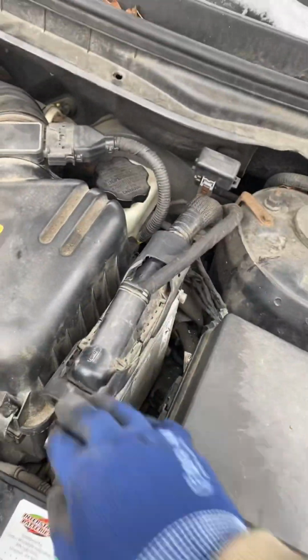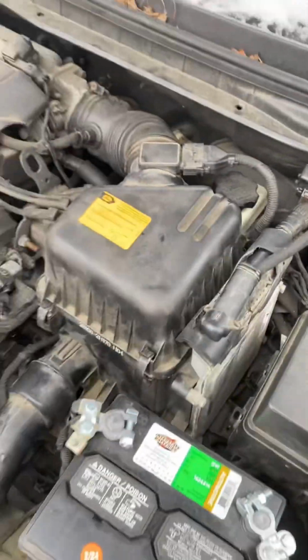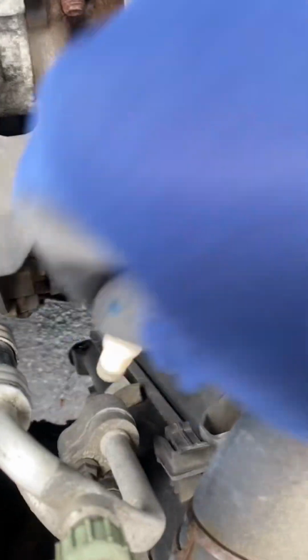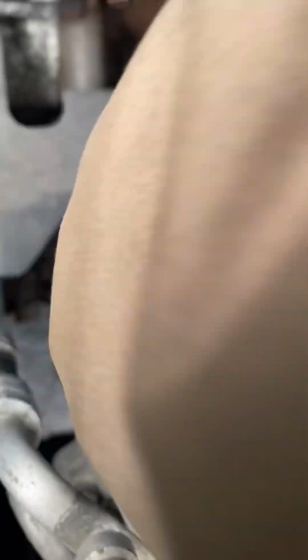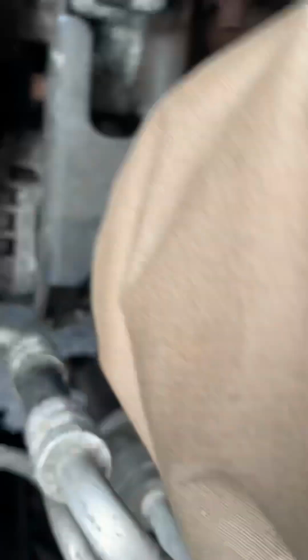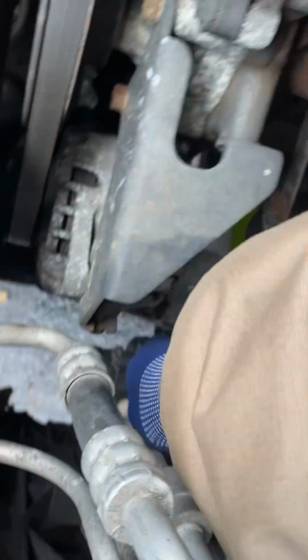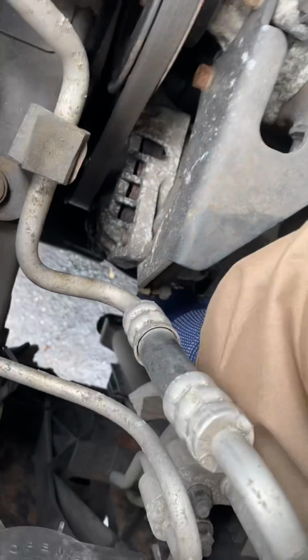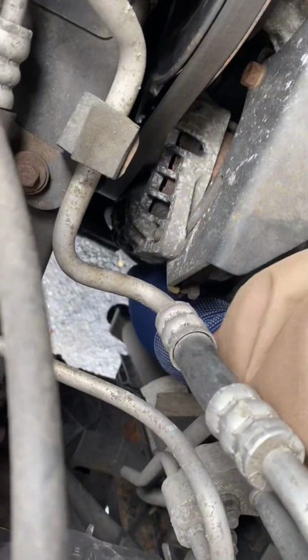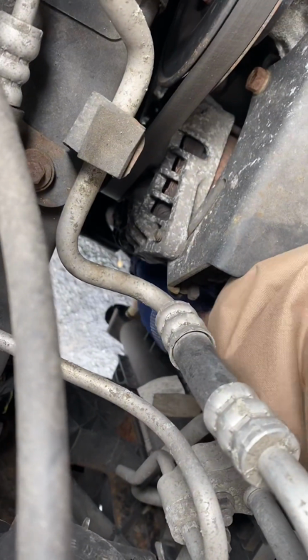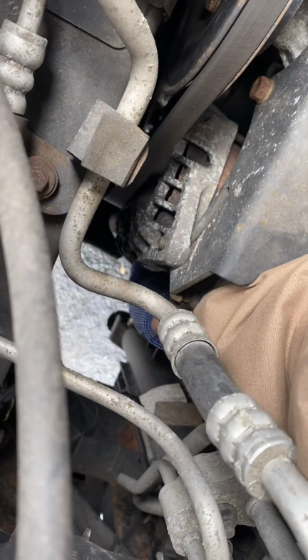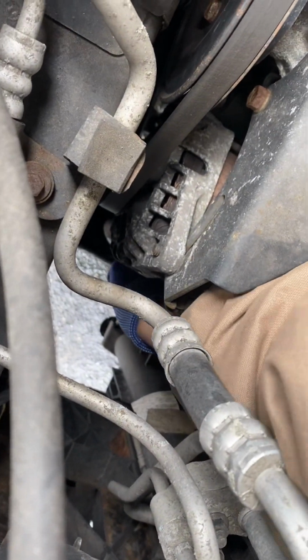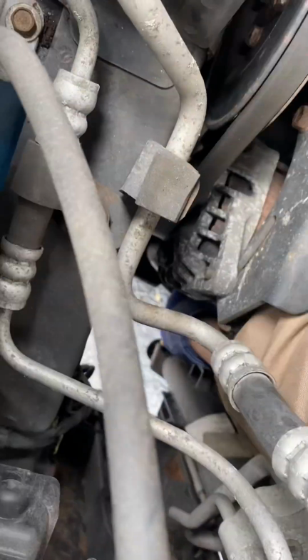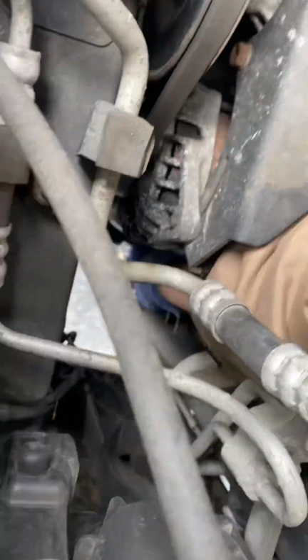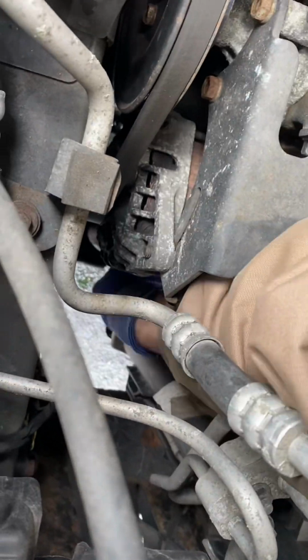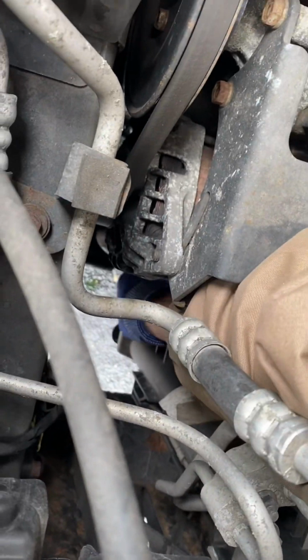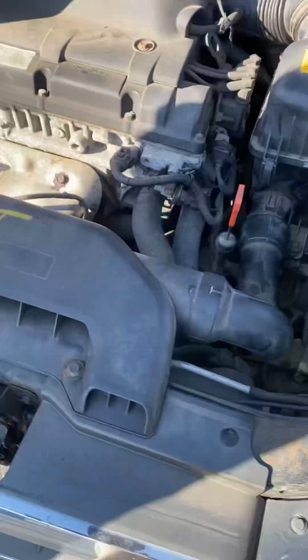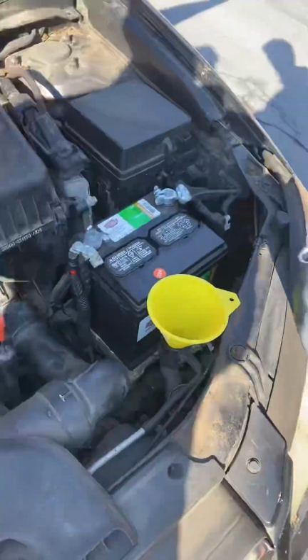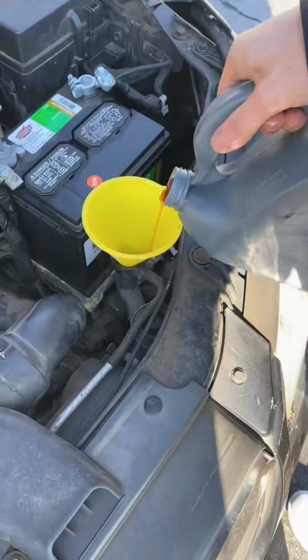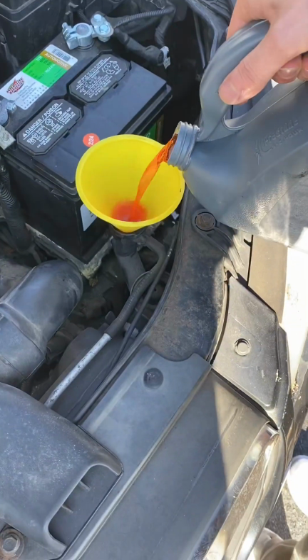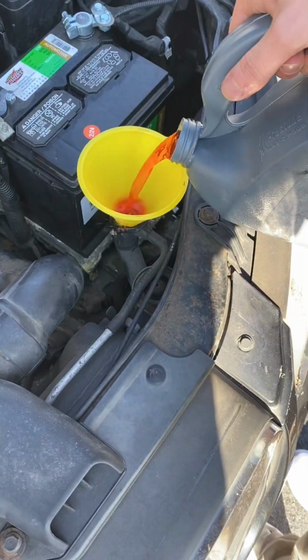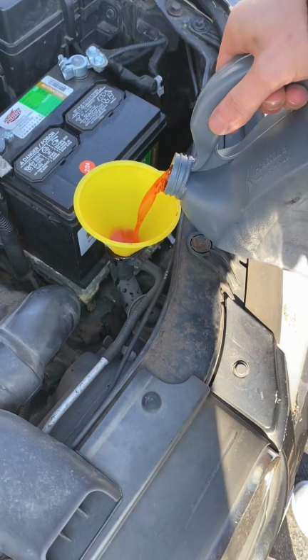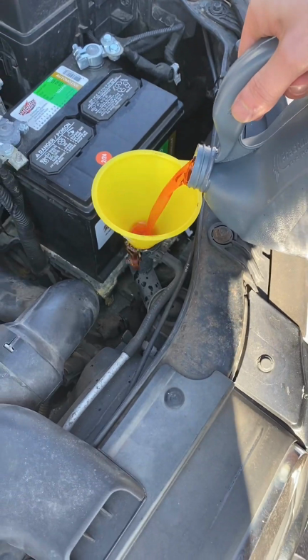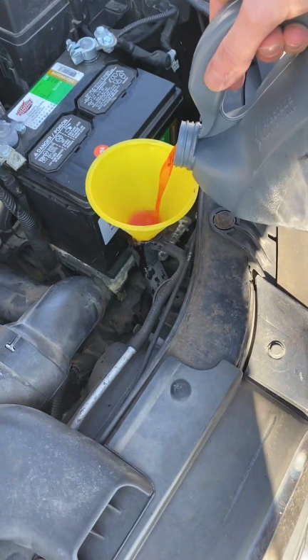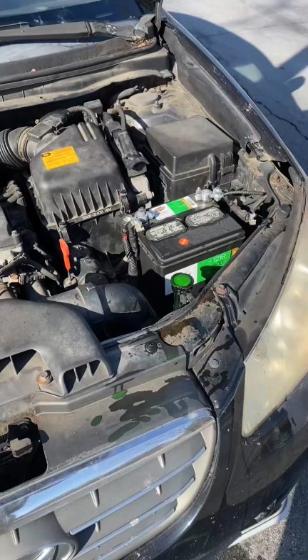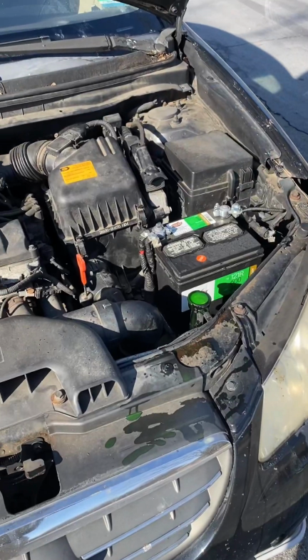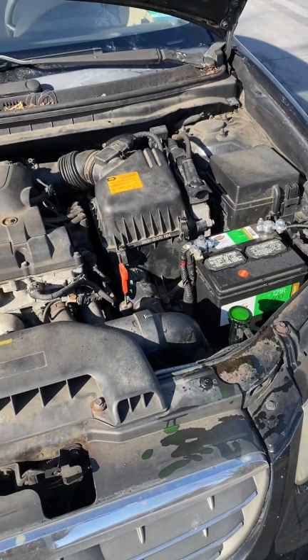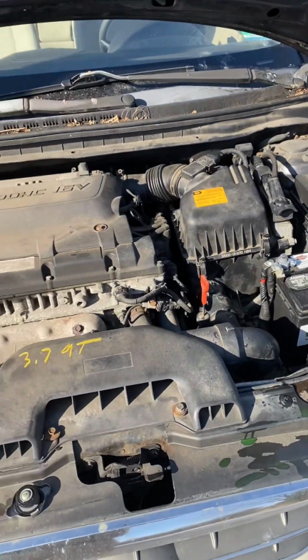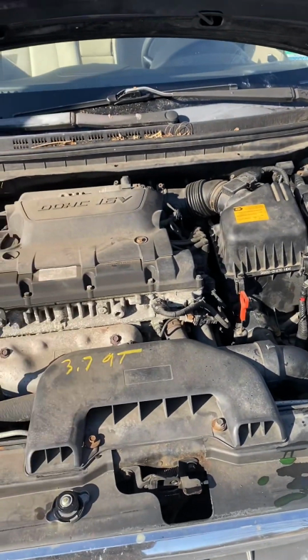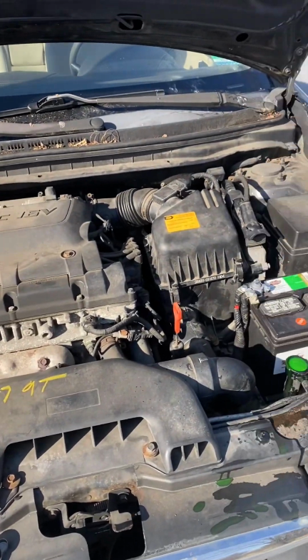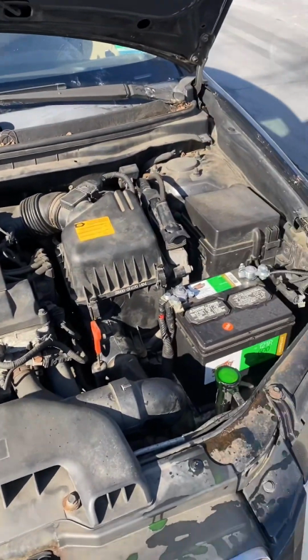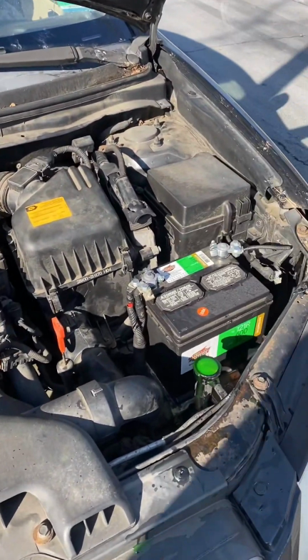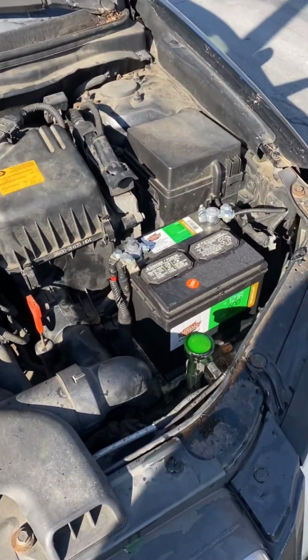Now all that's left to do is screw back in the coolant drain and fill up the coolant all the way until no air comes out. You can bleed out any excess air from the coolant by letting the car run with the radiator cap off.